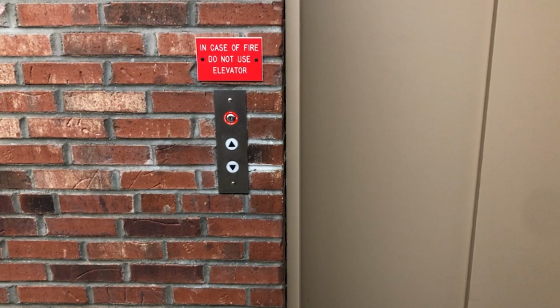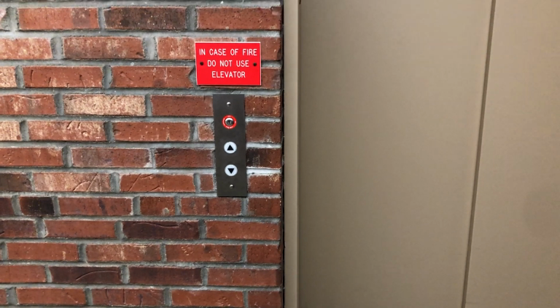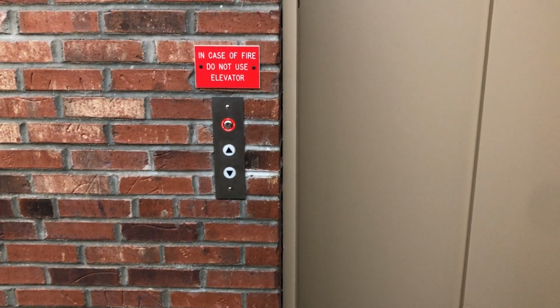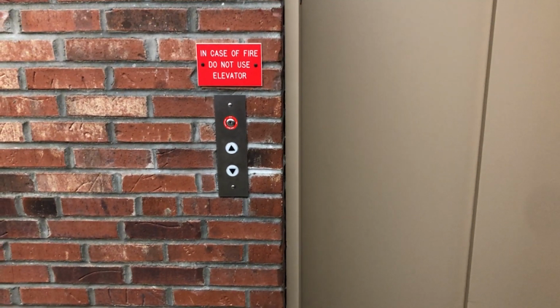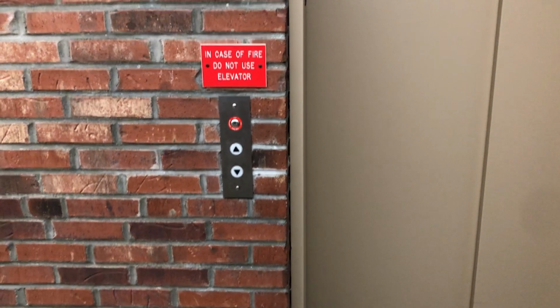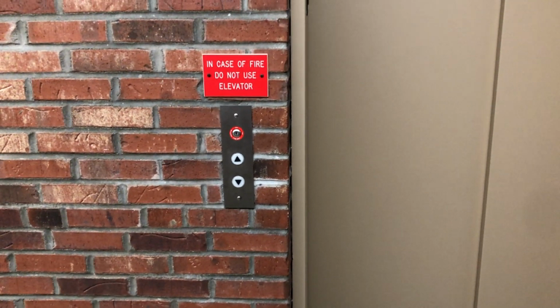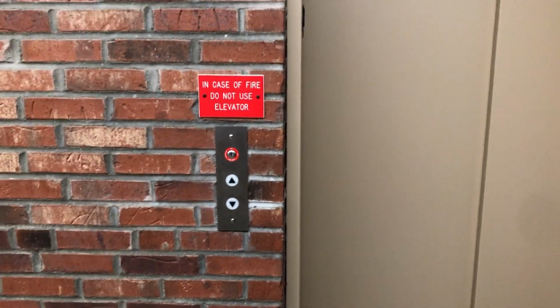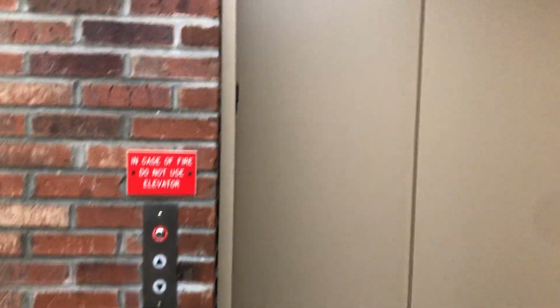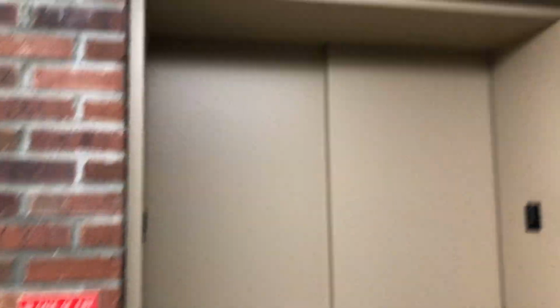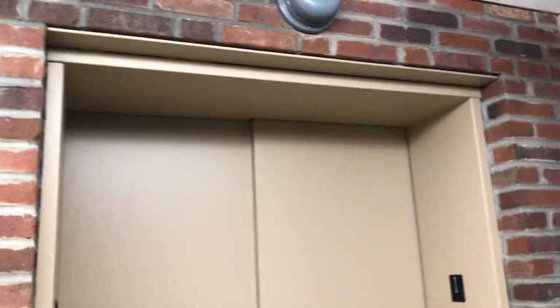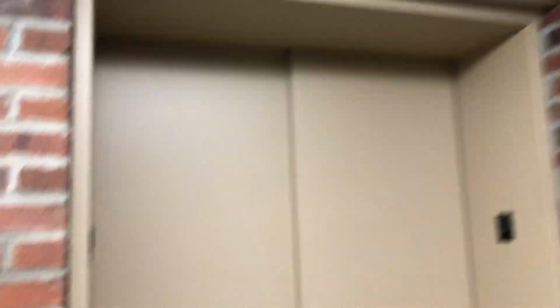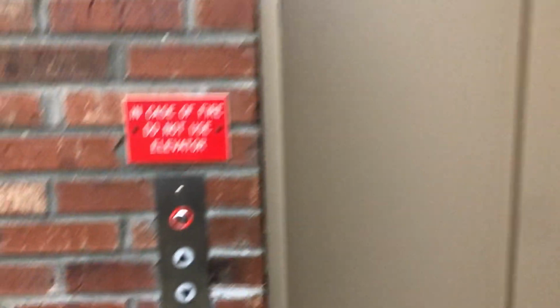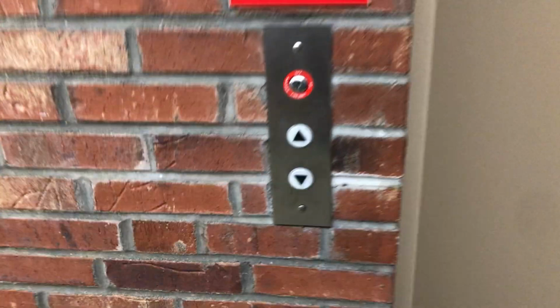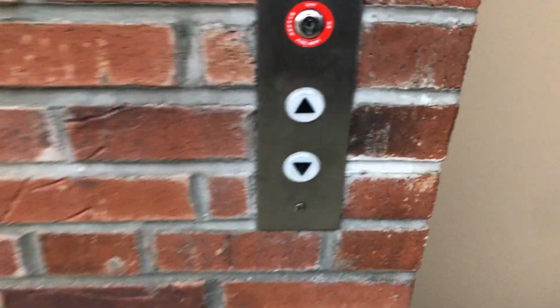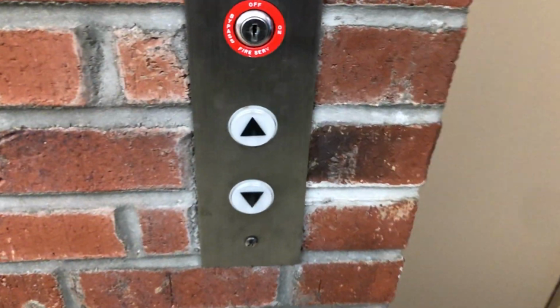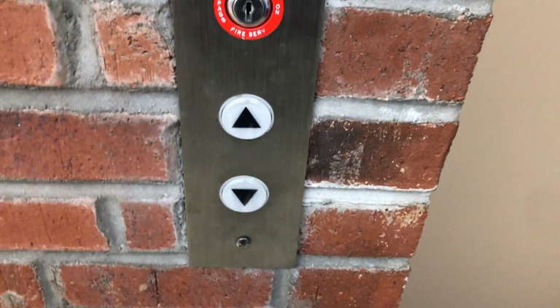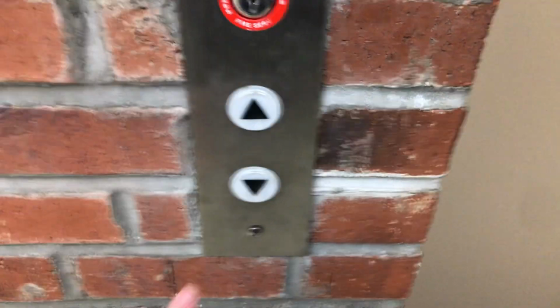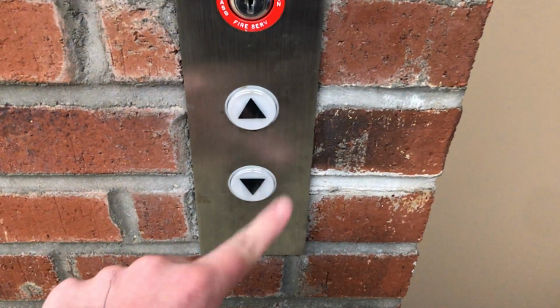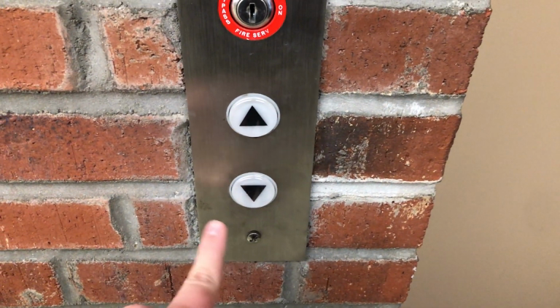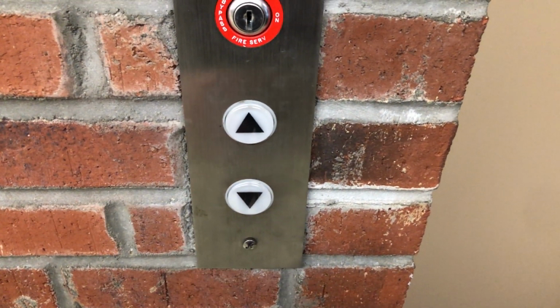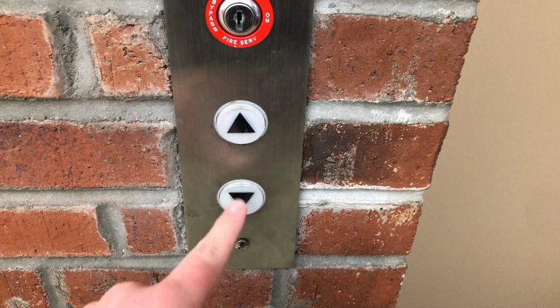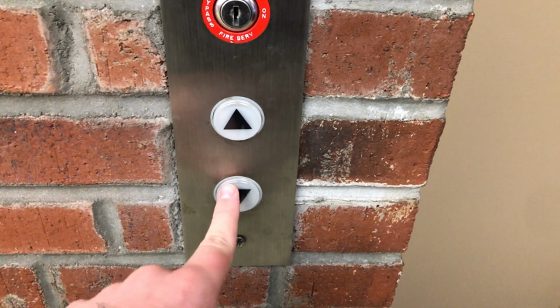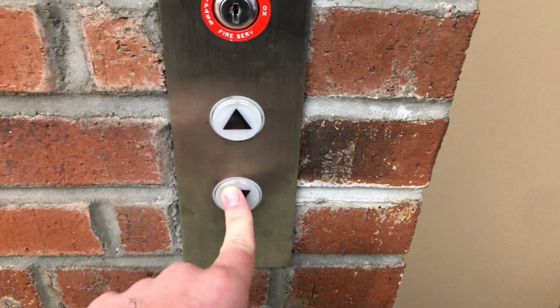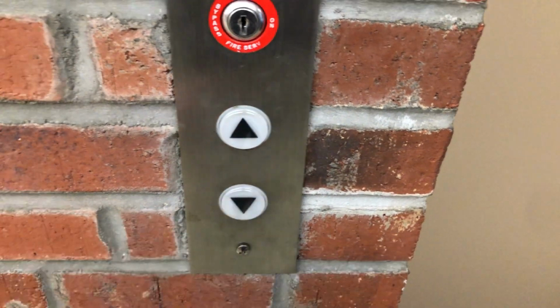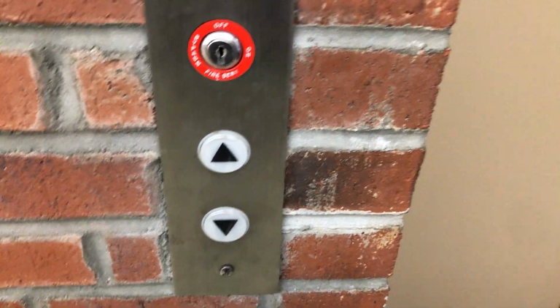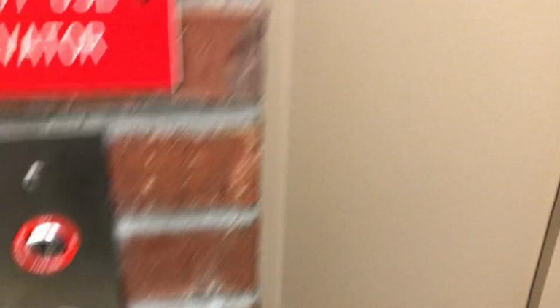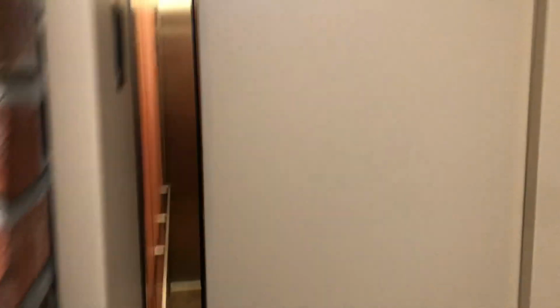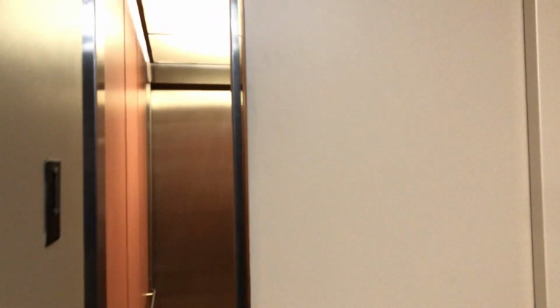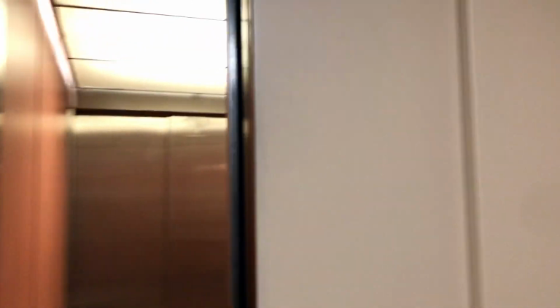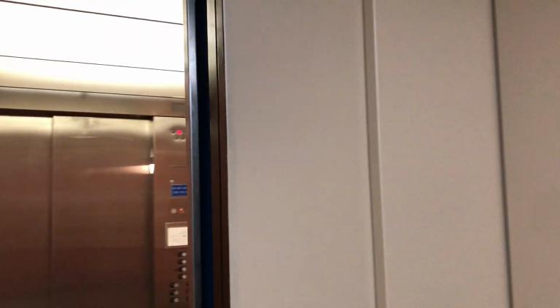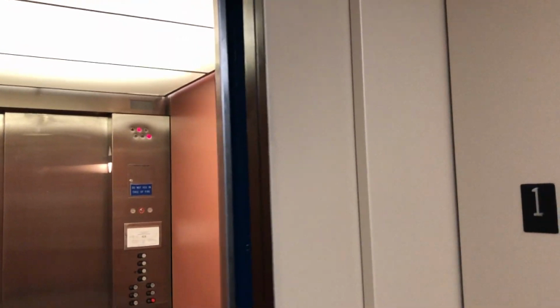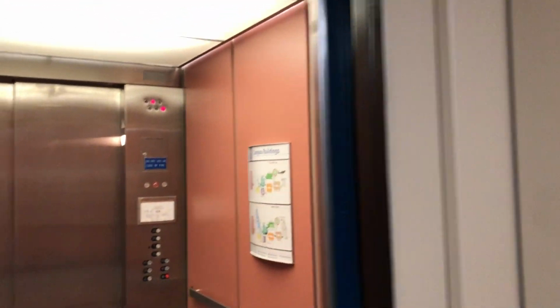This is the elevator of the Engineering Building at Penn State New Kensington, Pennsylvania. This is the Westinghouse-Schindler MPH Elevator 30 fixtures, with two-speed doors in the hospital-sized cabin.